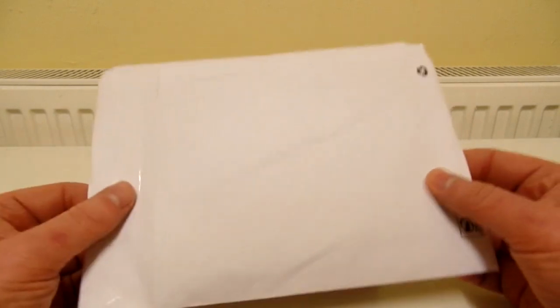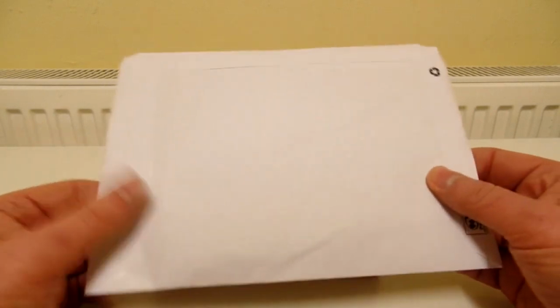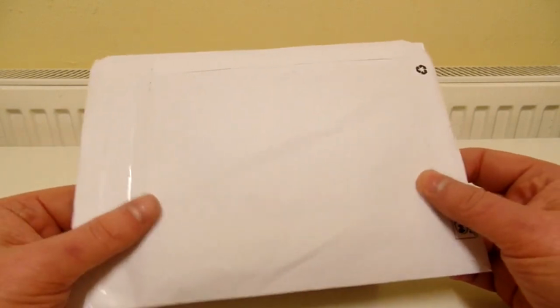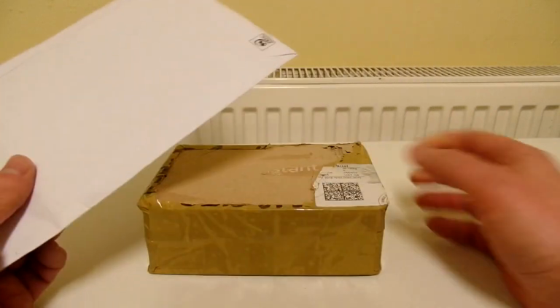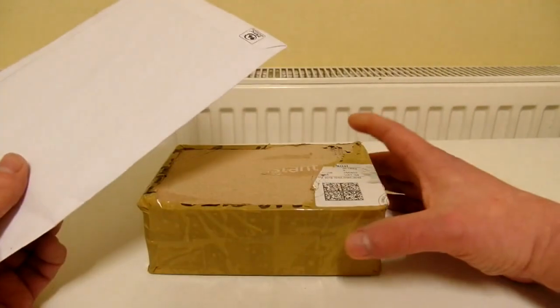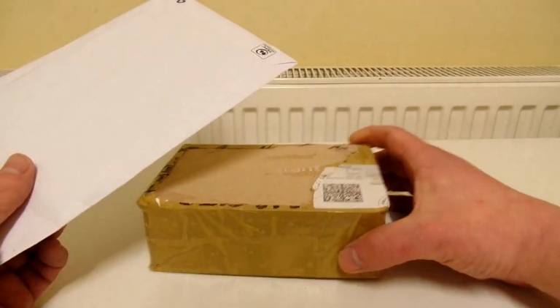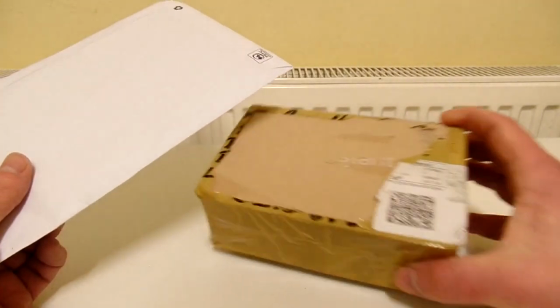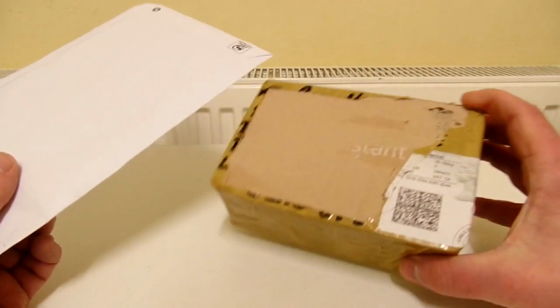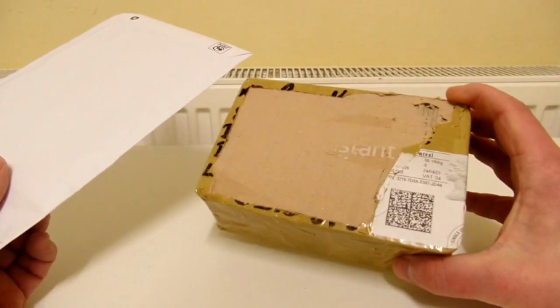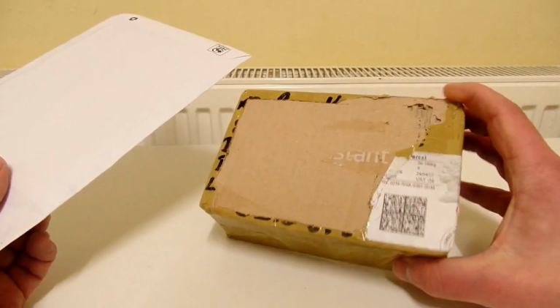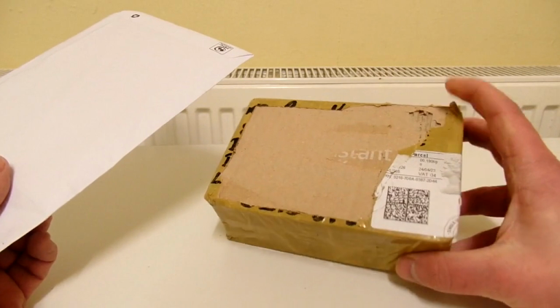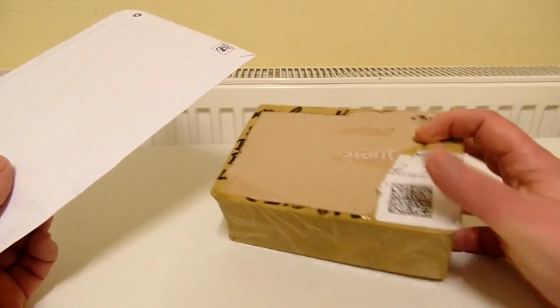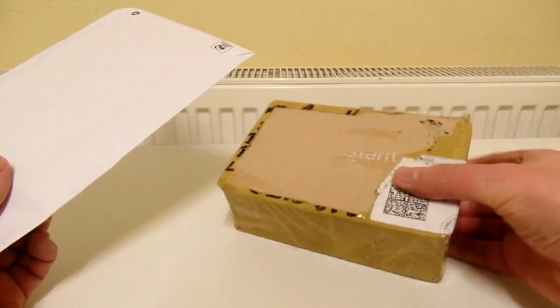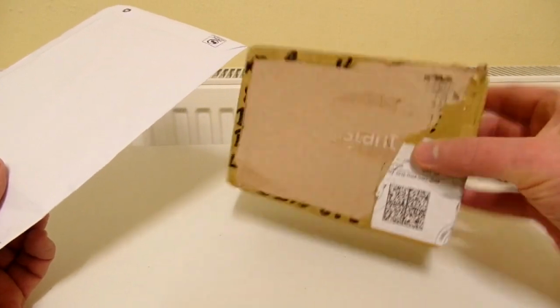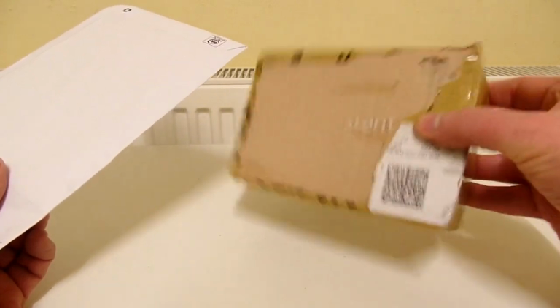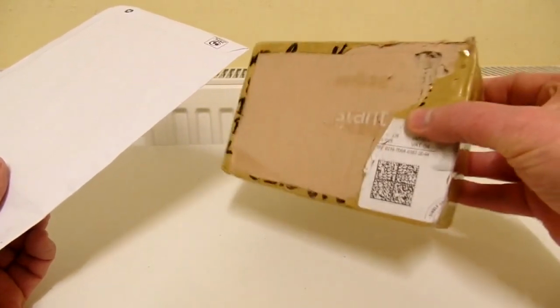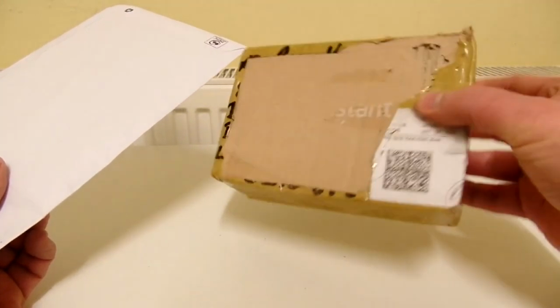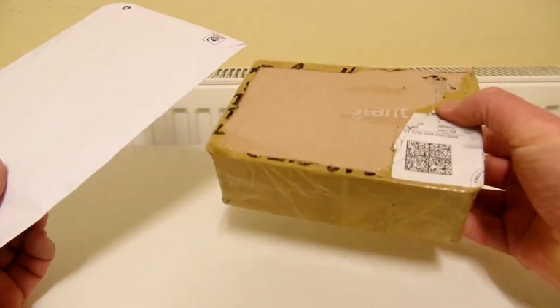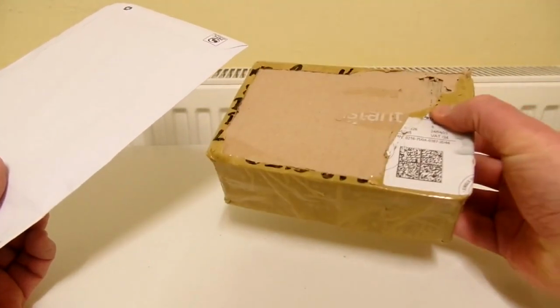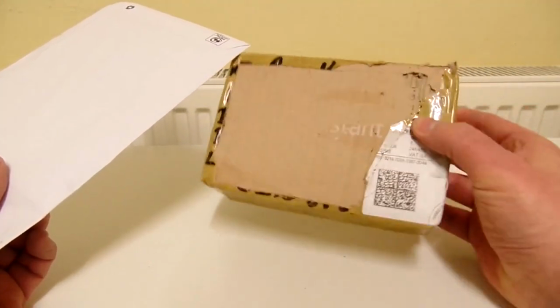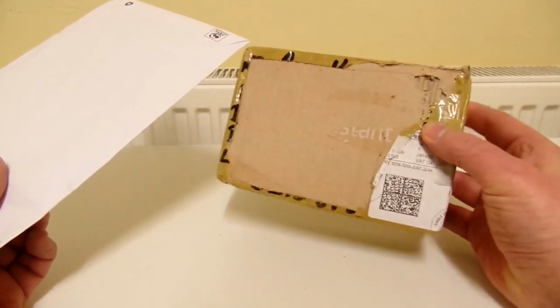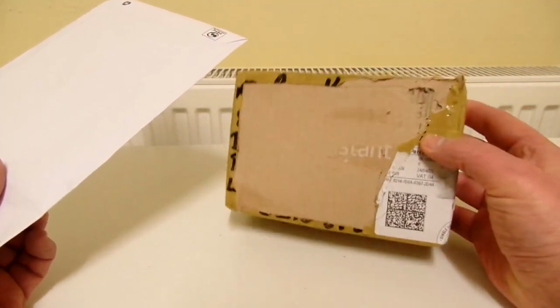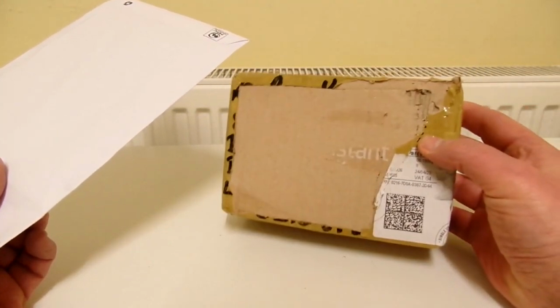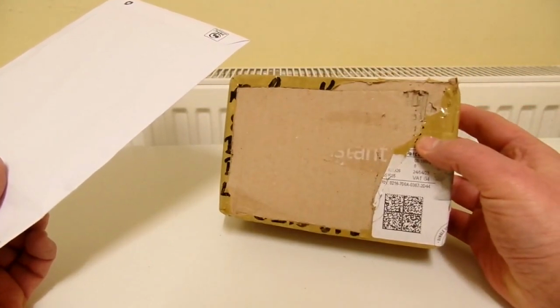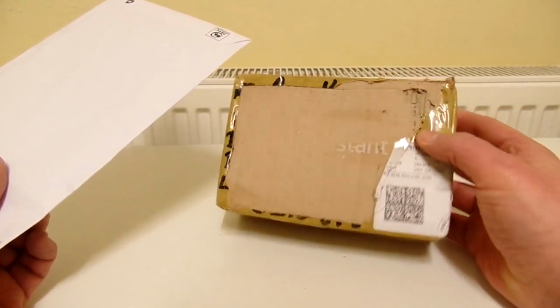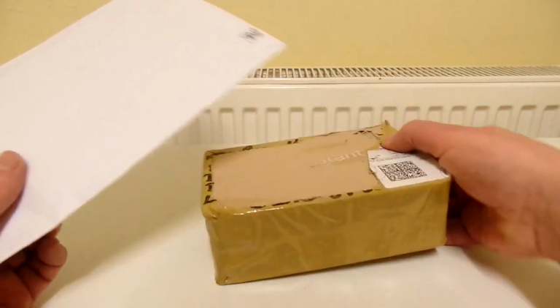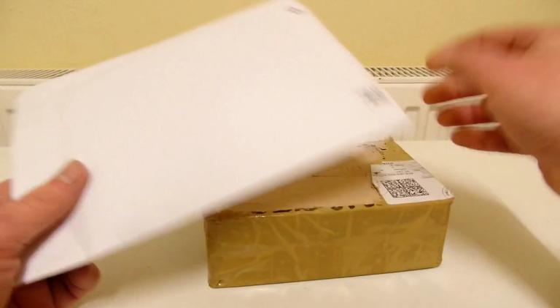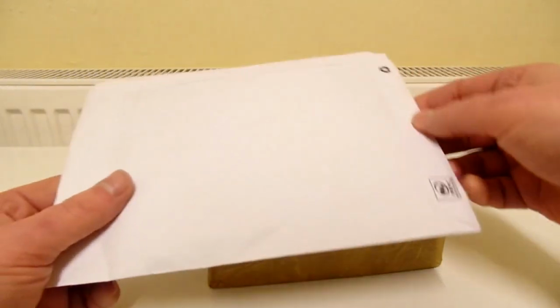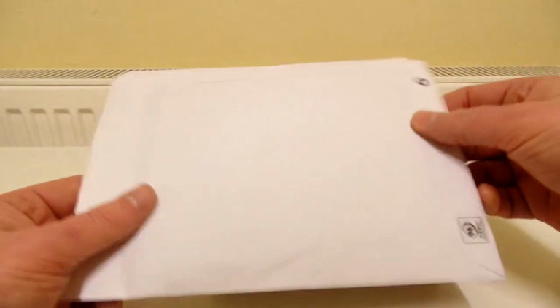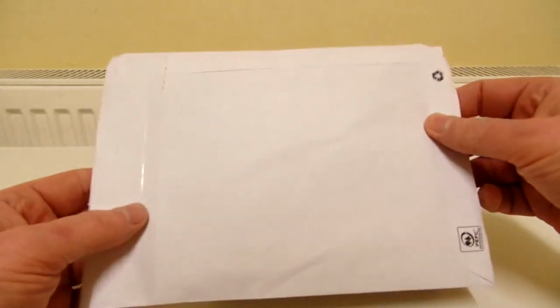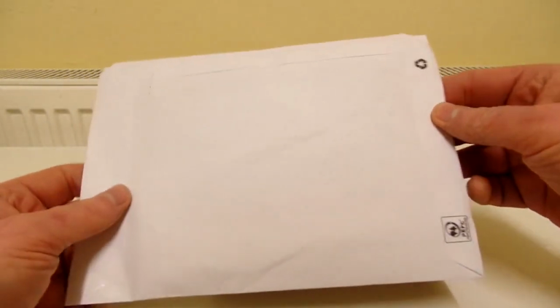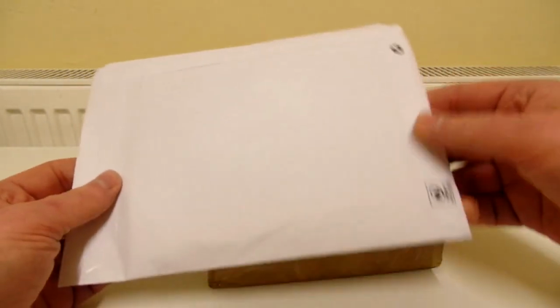Before I do, I've also got another package as well - these are some dexterity games that you can hear, which I bought off eBay. So let's open up this one first.